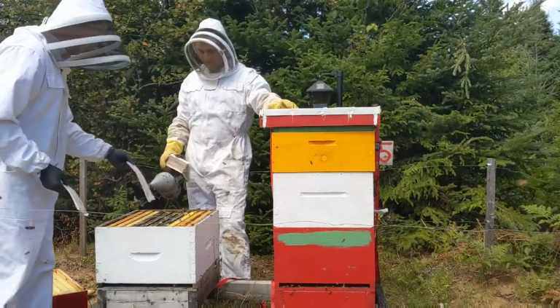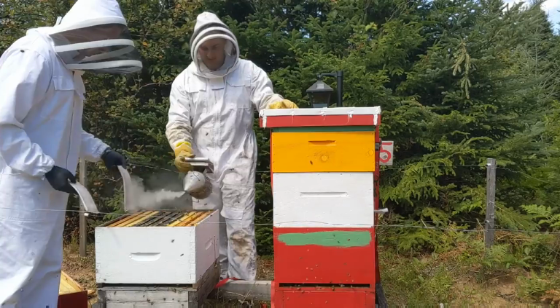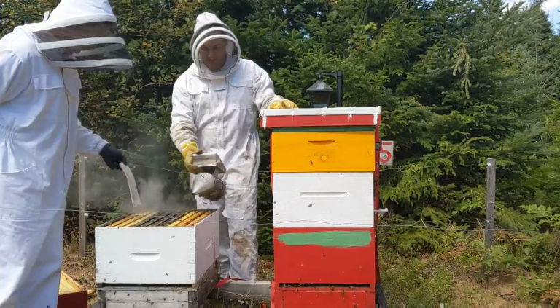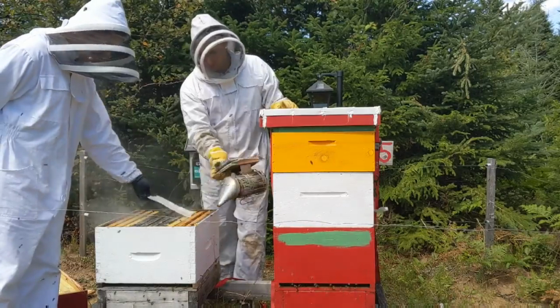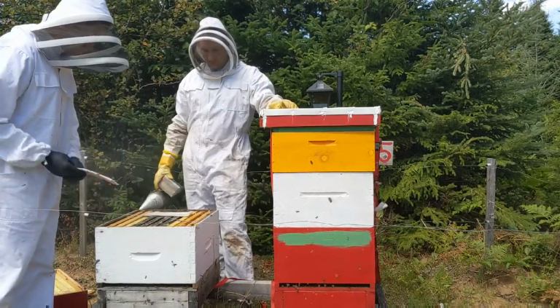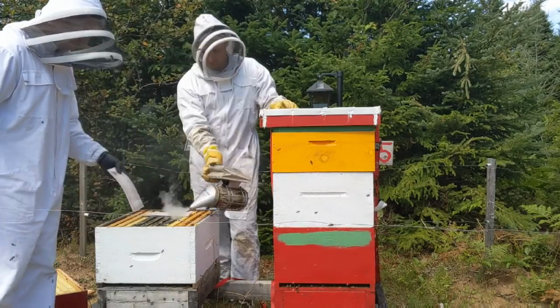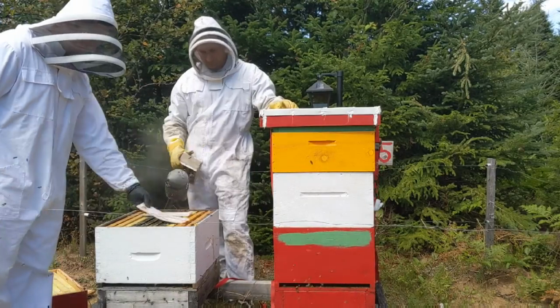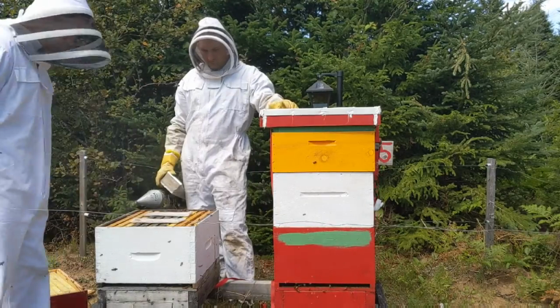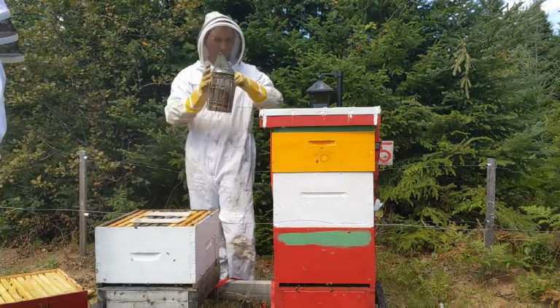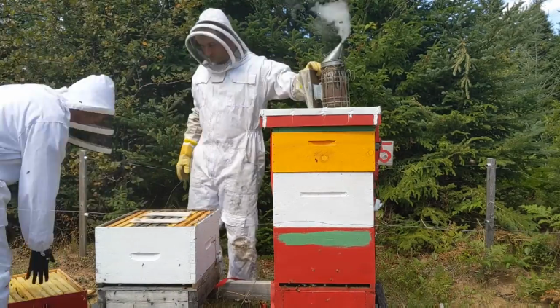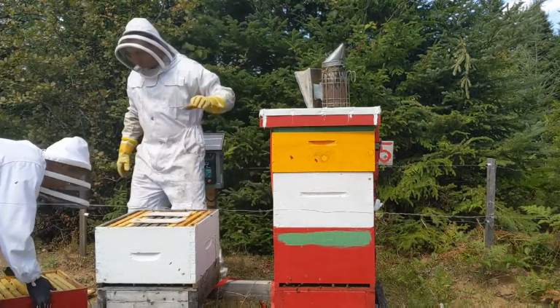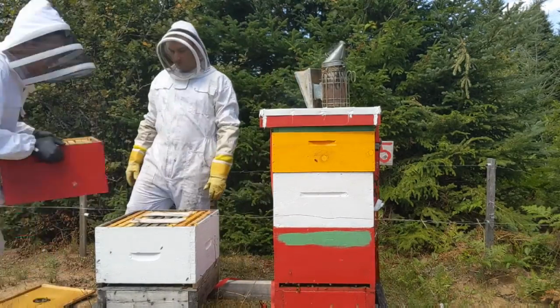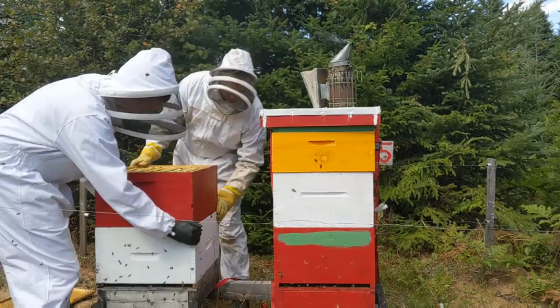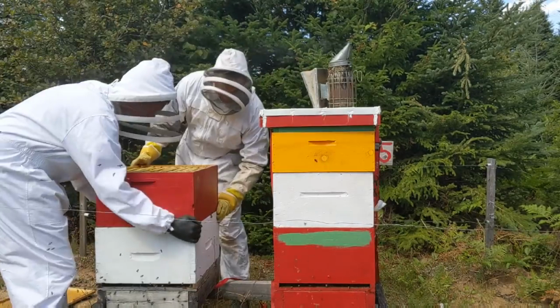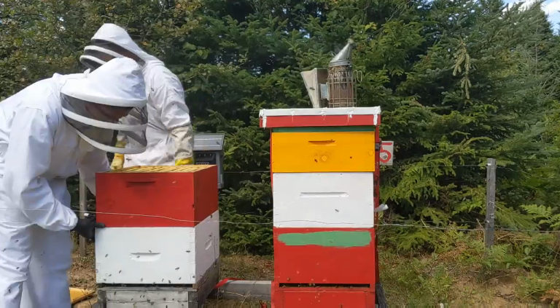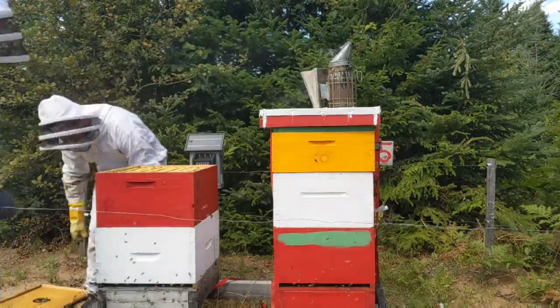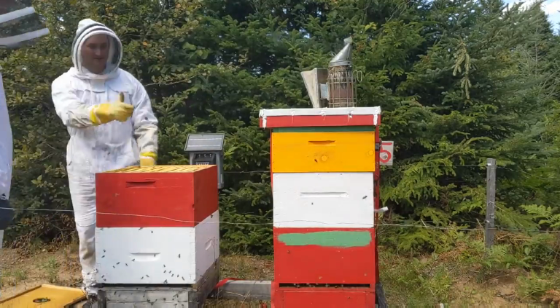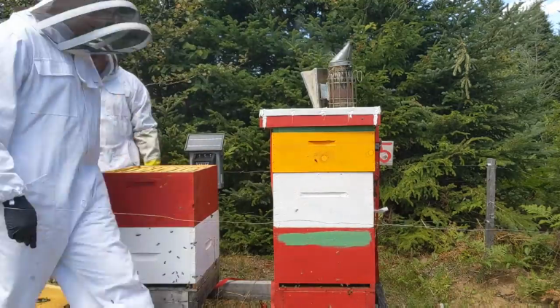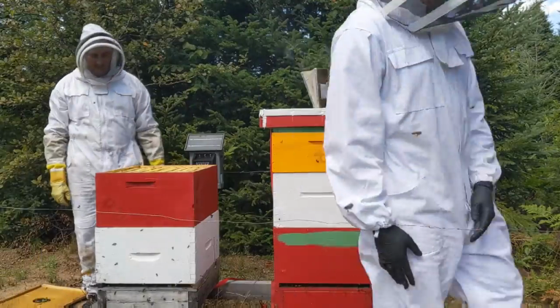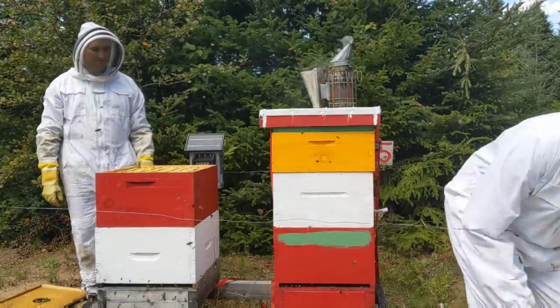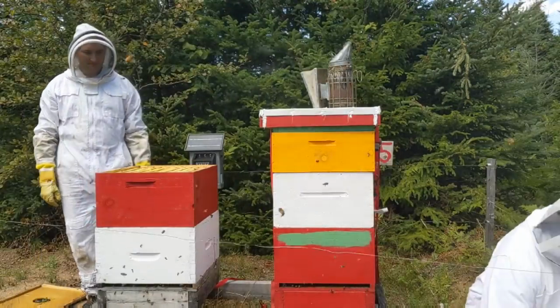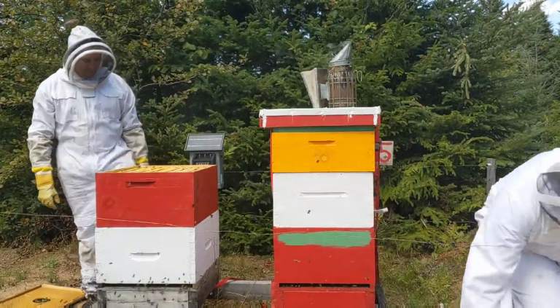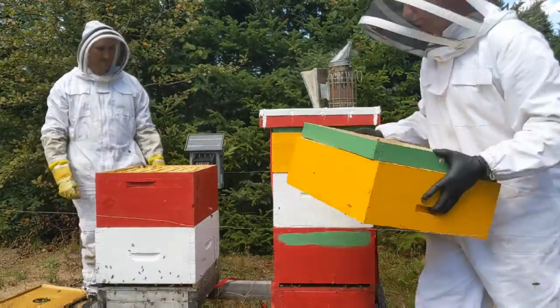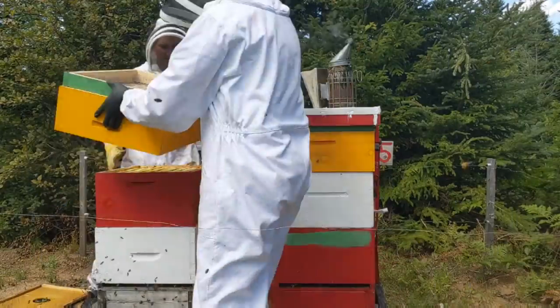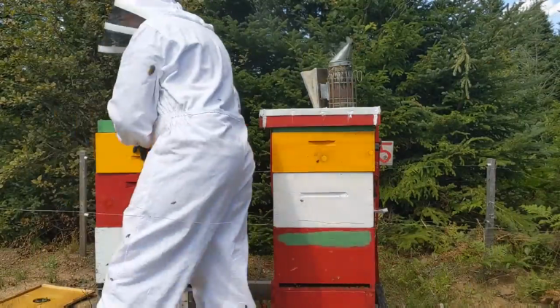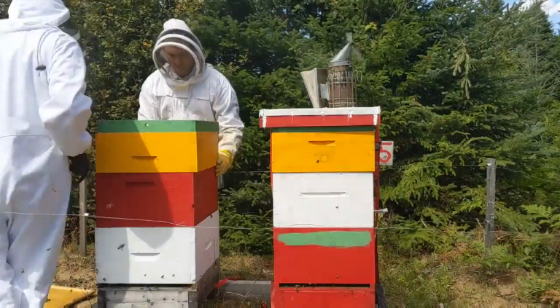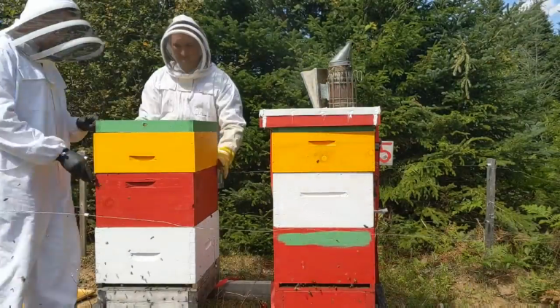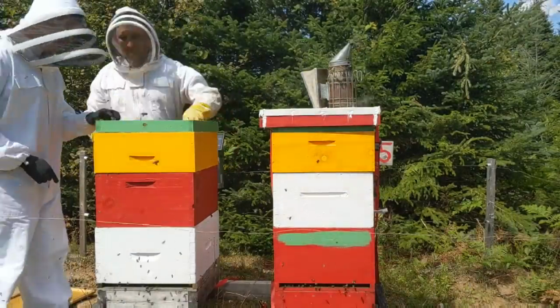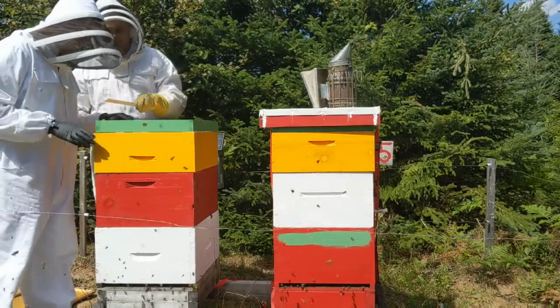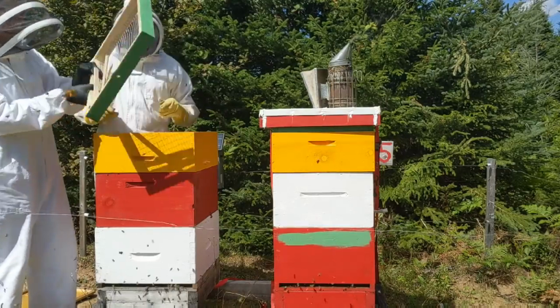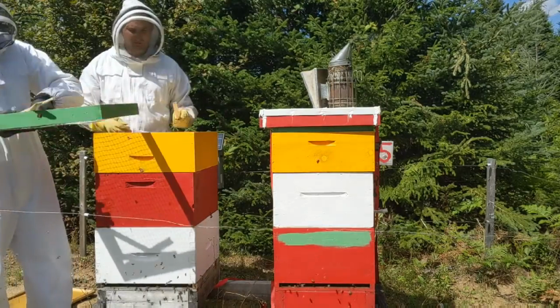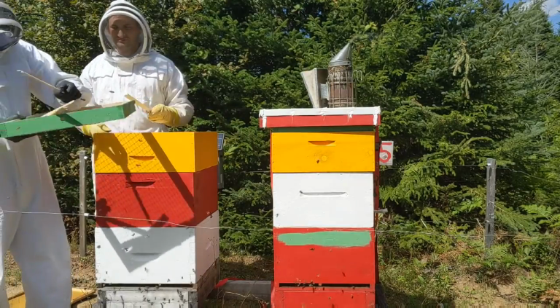Jeffrey's putting the mite treatment on now. They stay on there for a certain number of days, and then we'll have to come back in and remove them. Just like the other hive, we put a medium super on top to give them a little more space and make sure they don't swarm.